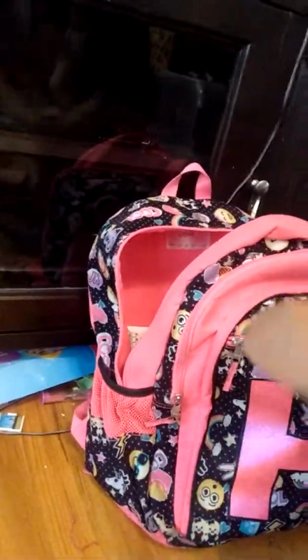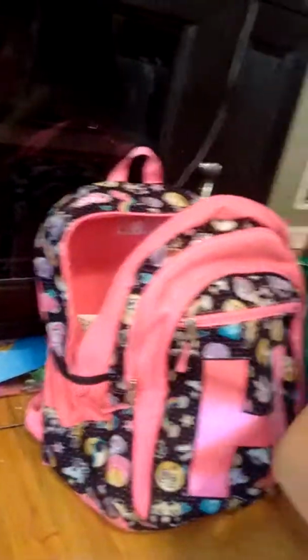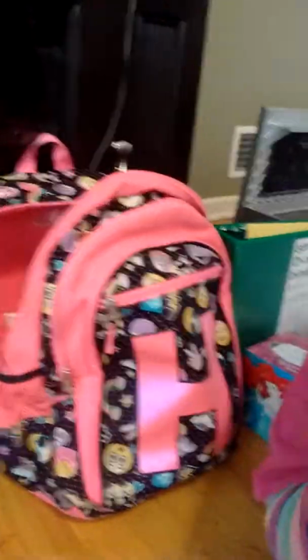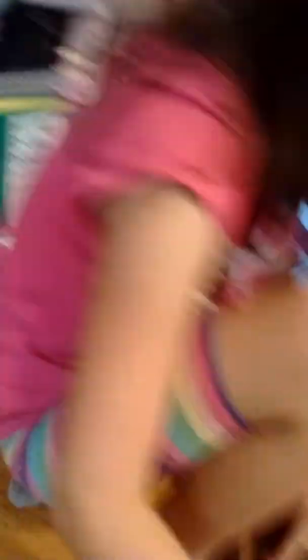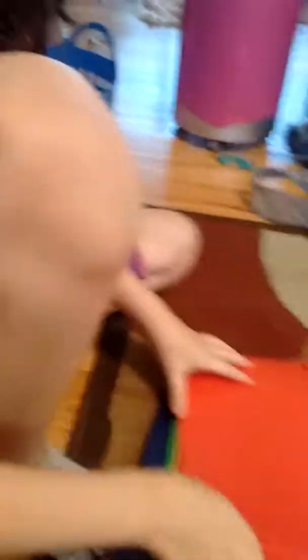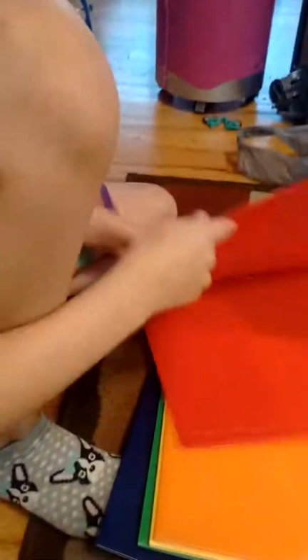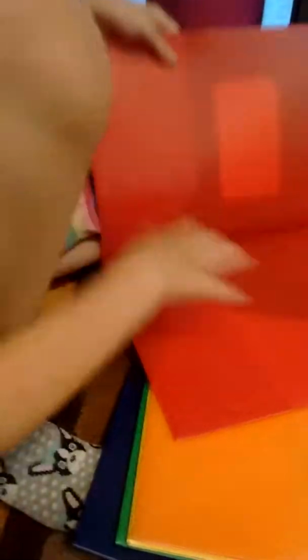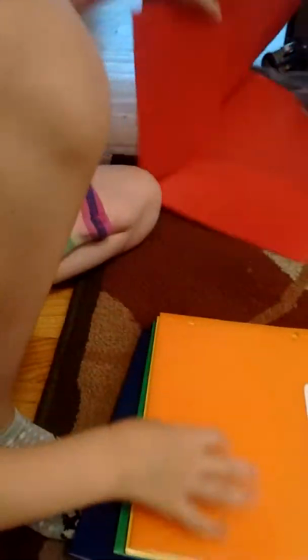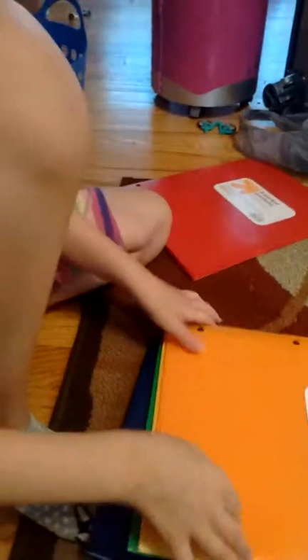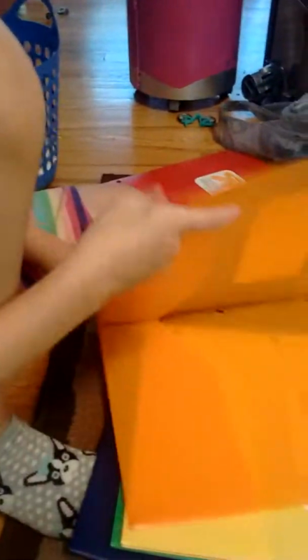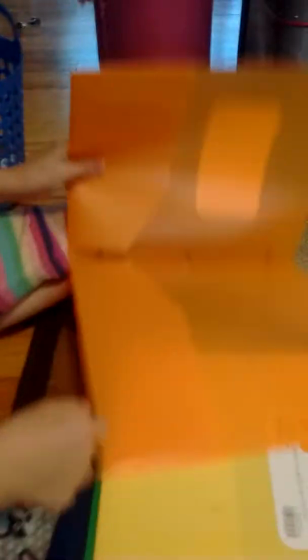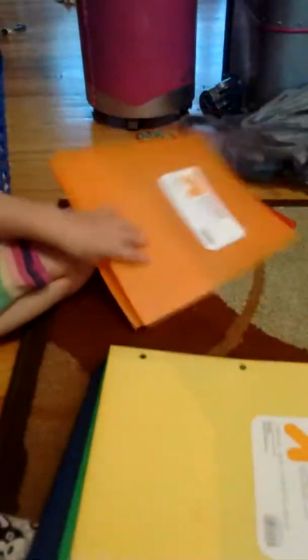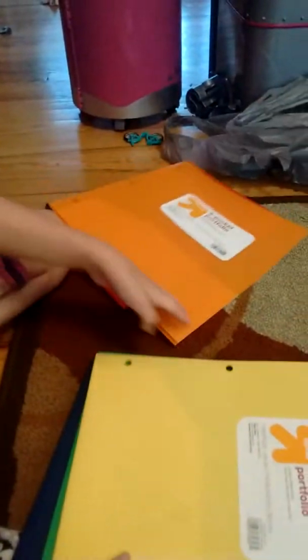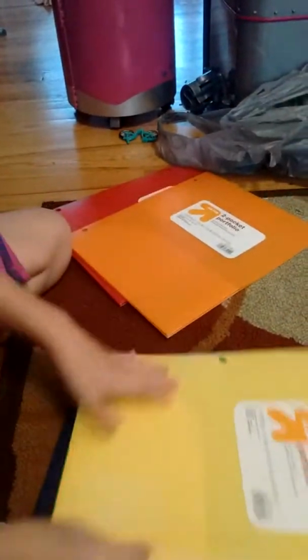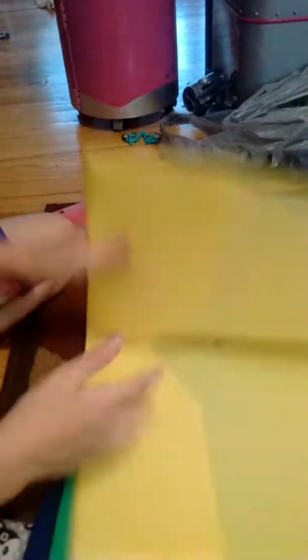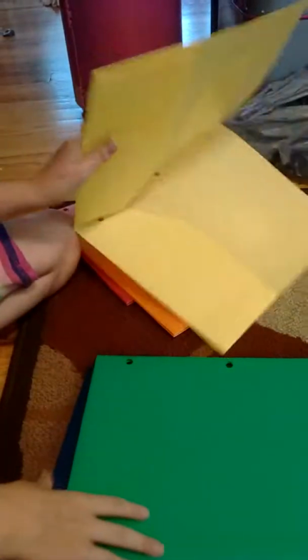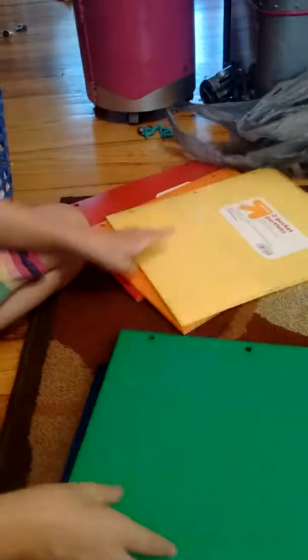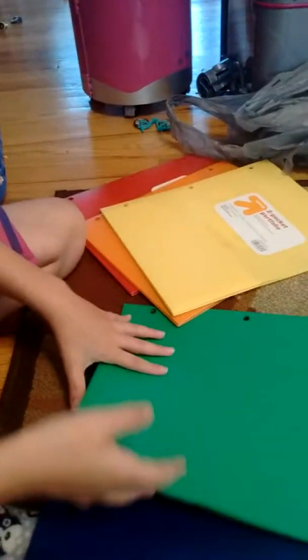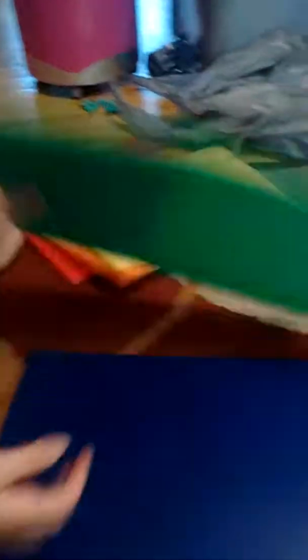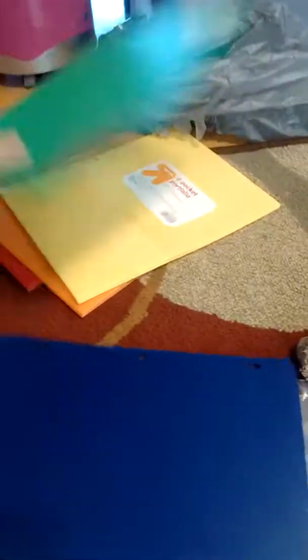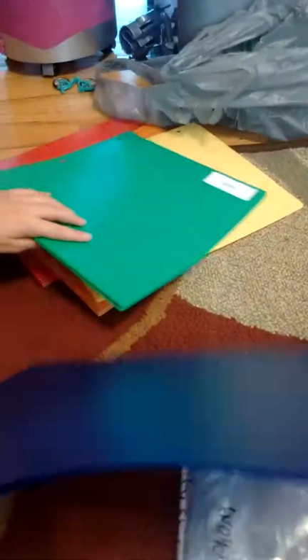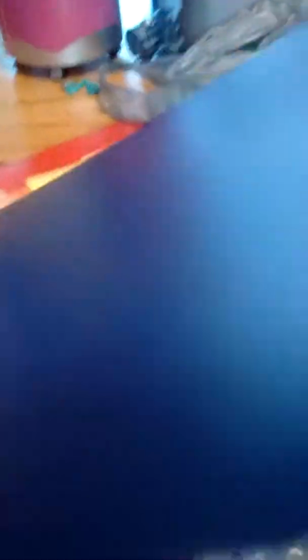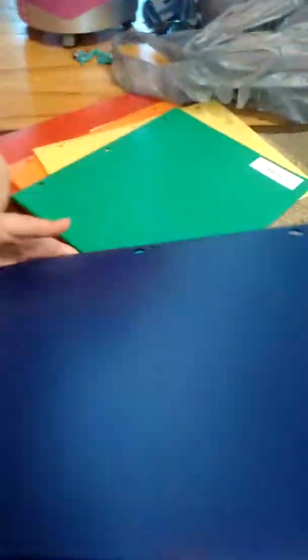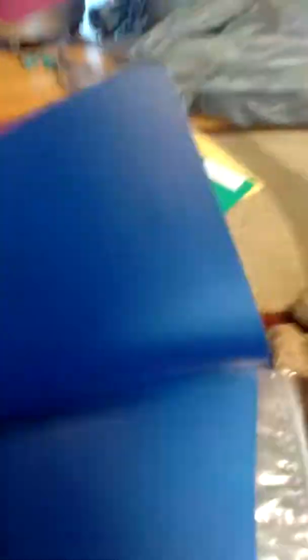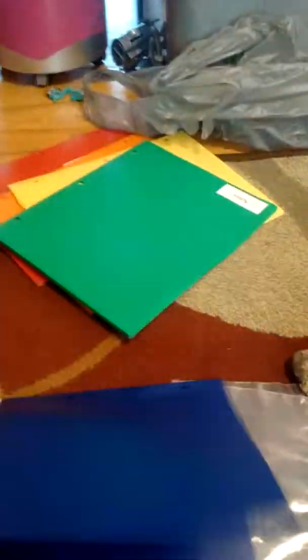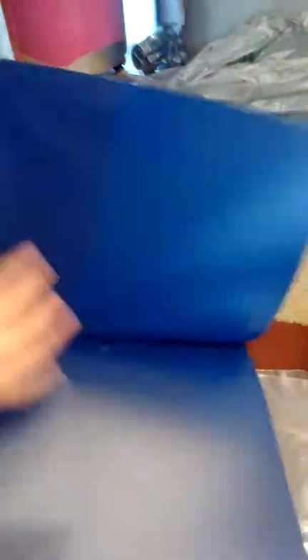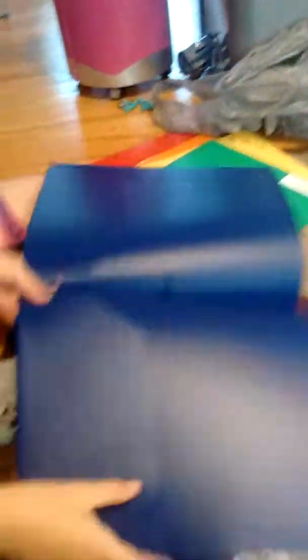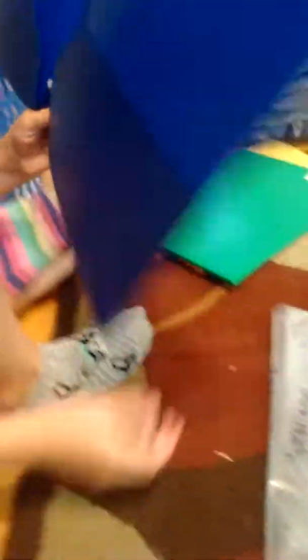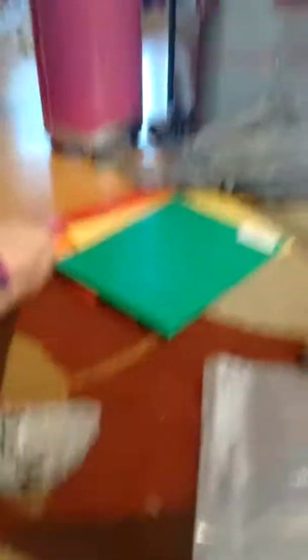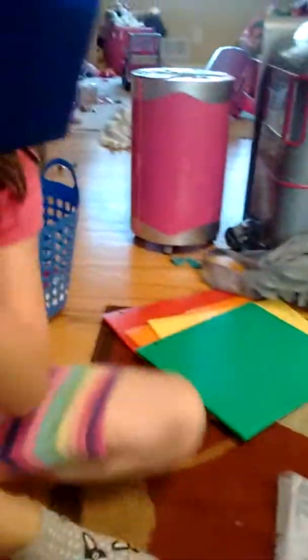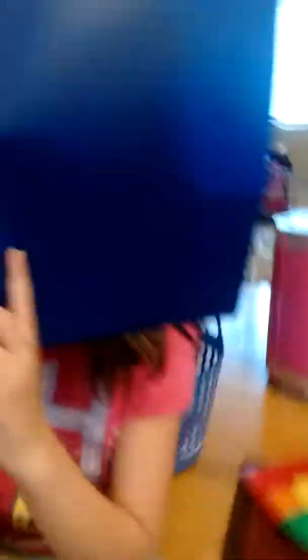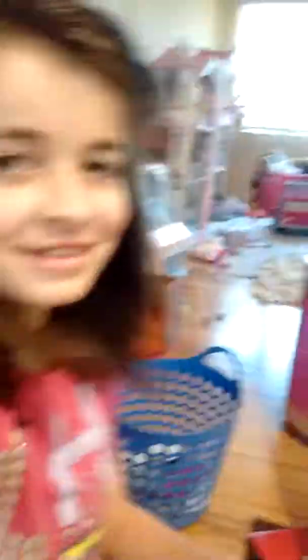I have some folders — a red folder, an orange folder, a yellow folder, and a green one. And you have the same color as the water bottle!